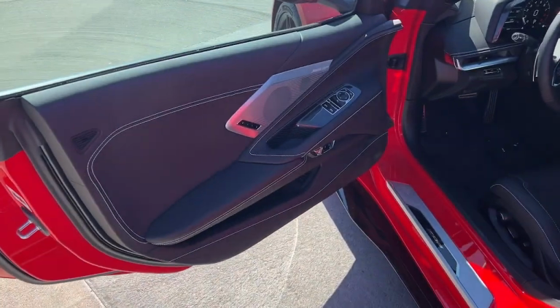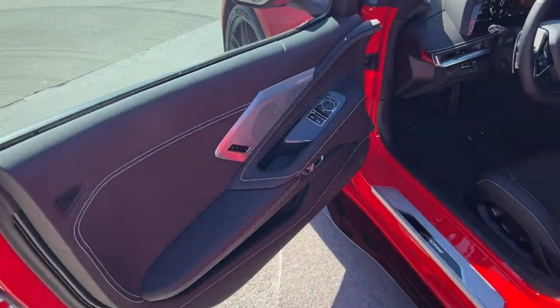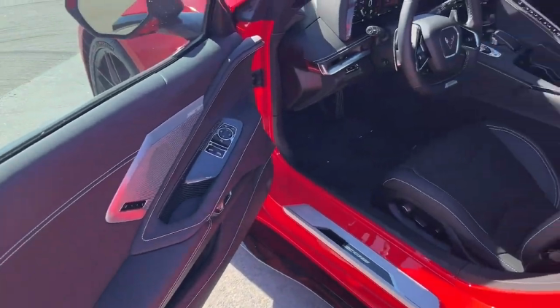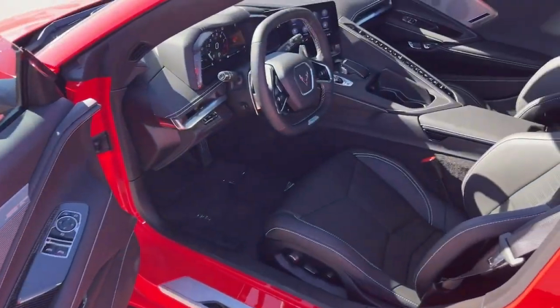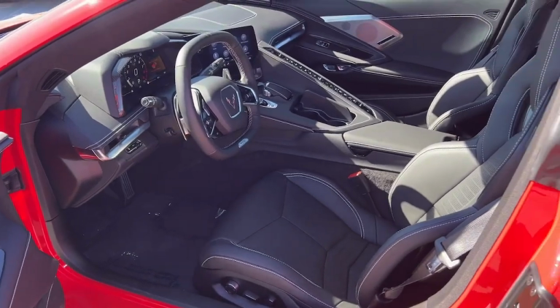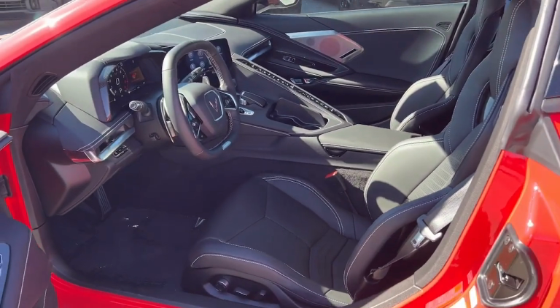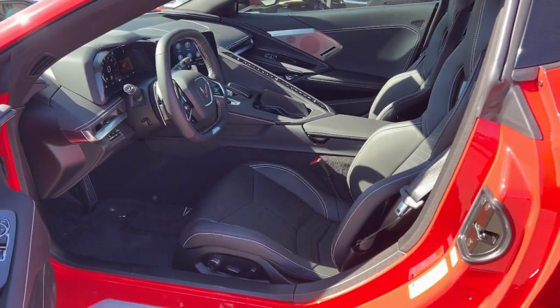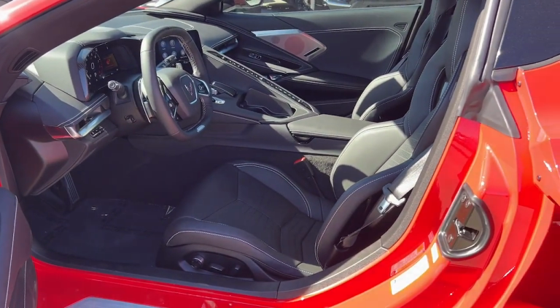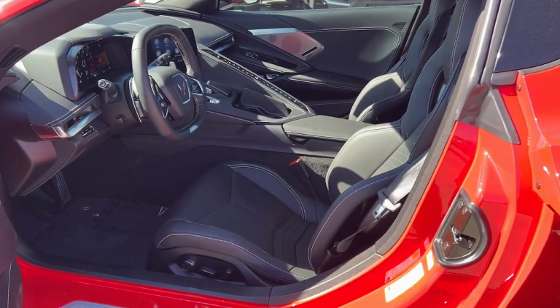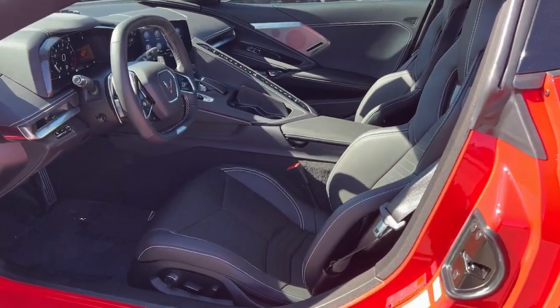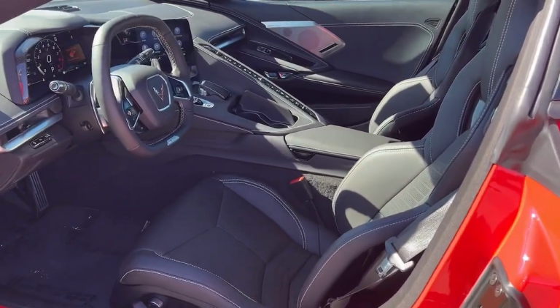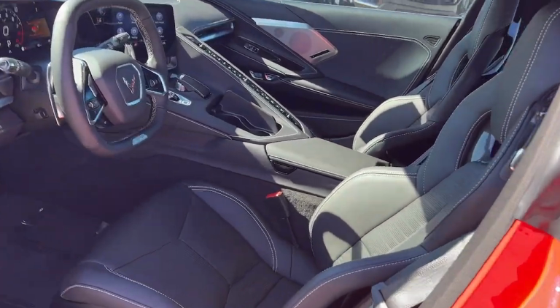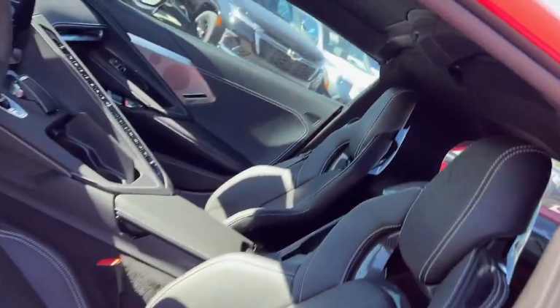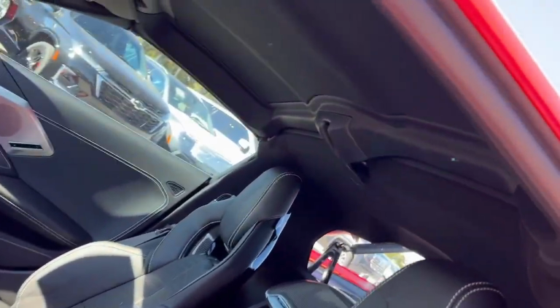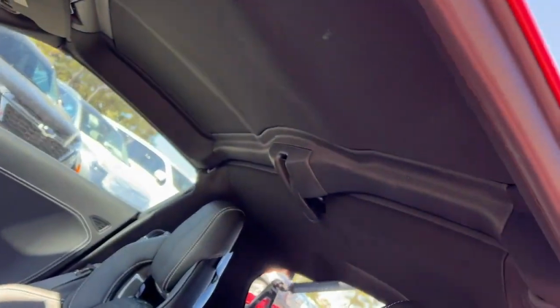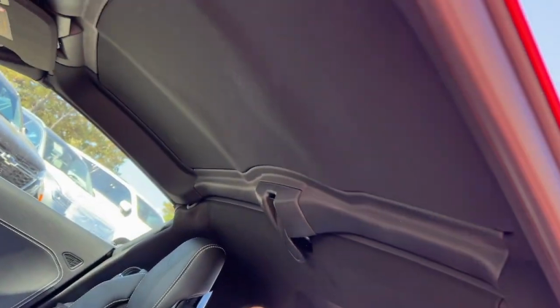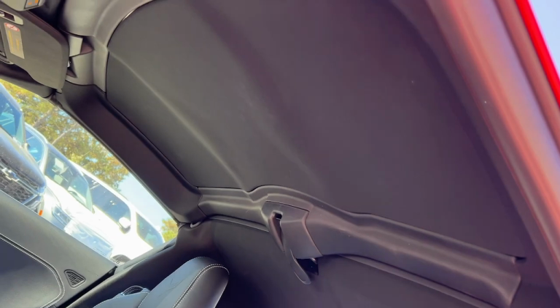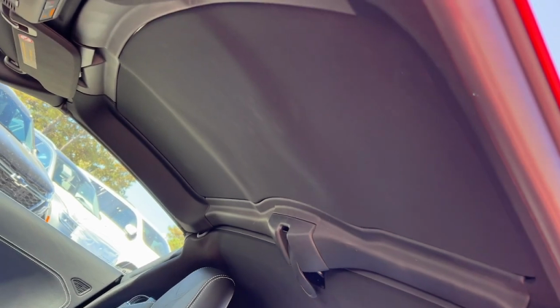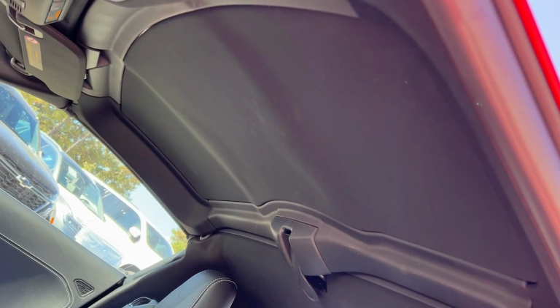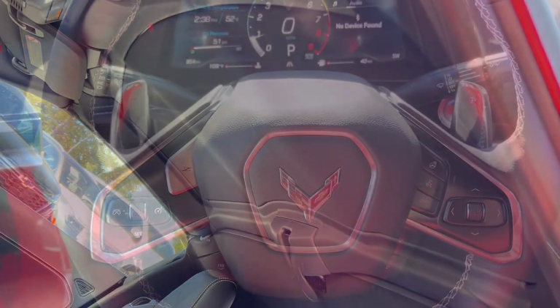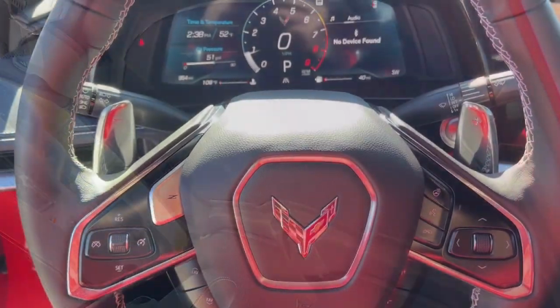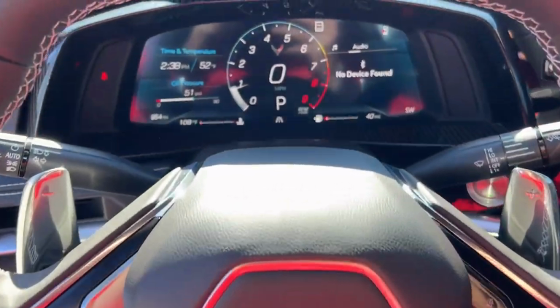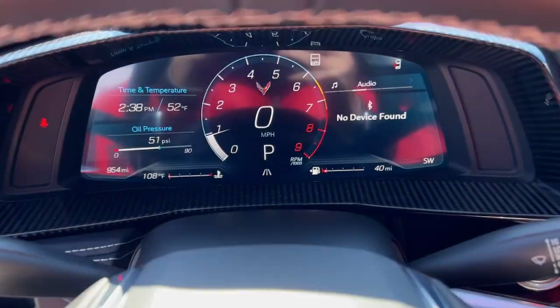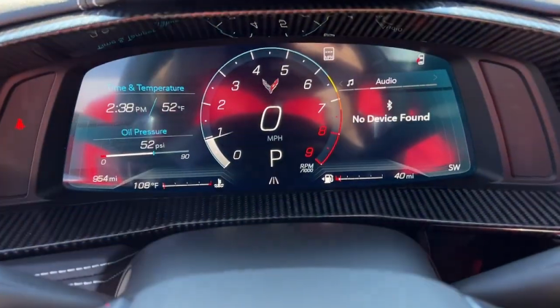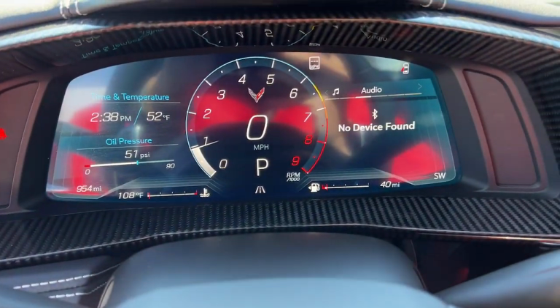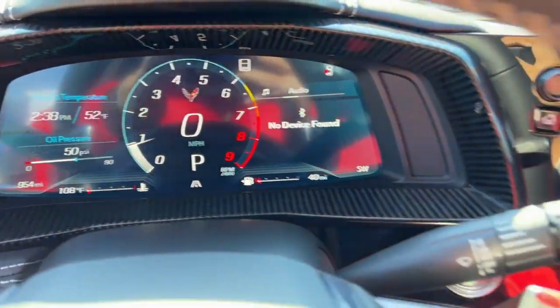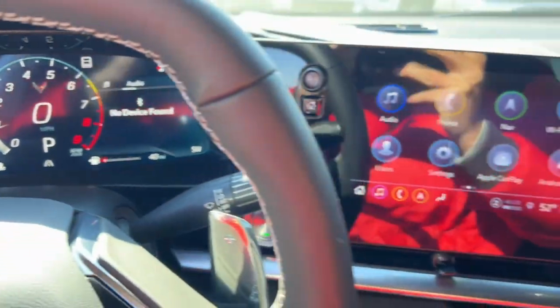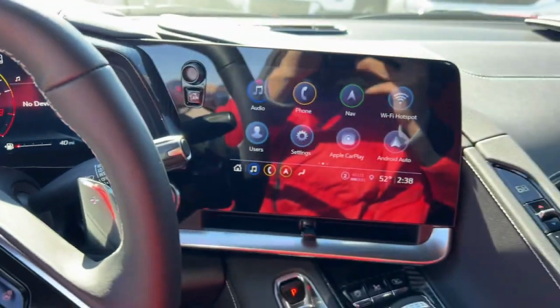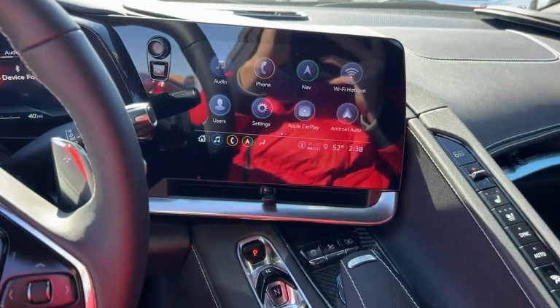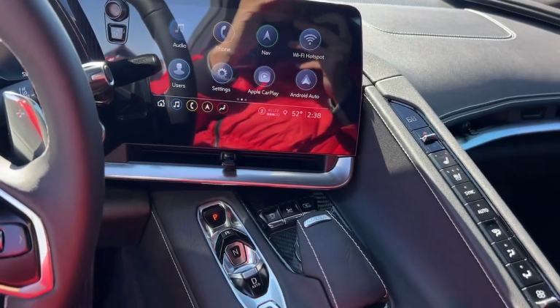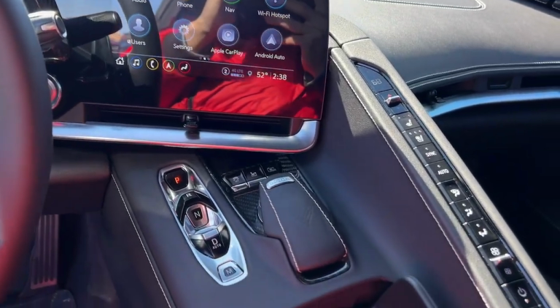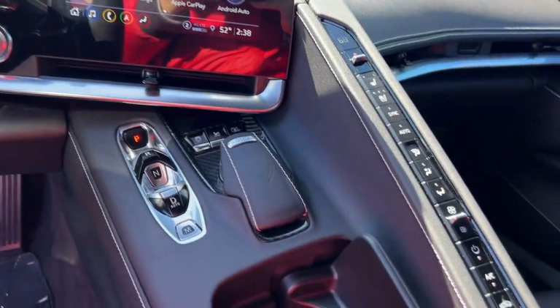Heated steering wheel. Apple CarPlay and/or Android Auto. Heated and/or cooled front seats. Wireless Apple CarPlay and/or Android Auto. Head-up display. Titanium wheels. Wireless charging station.